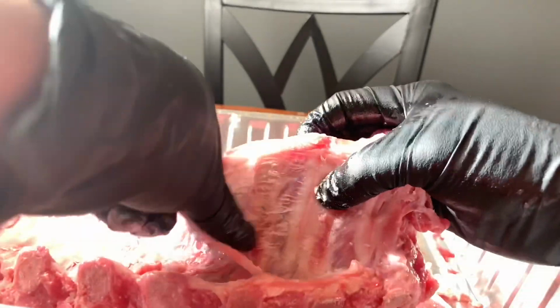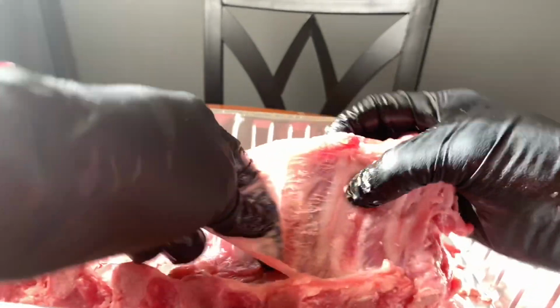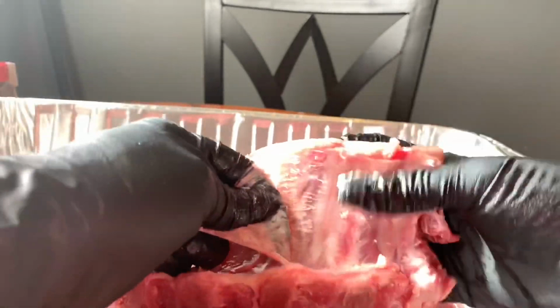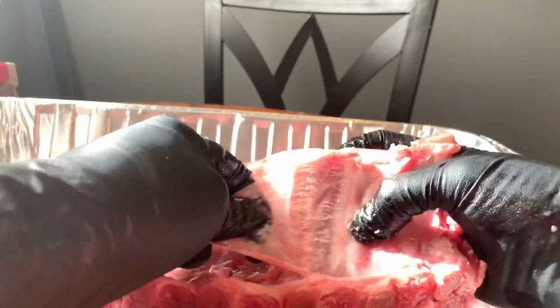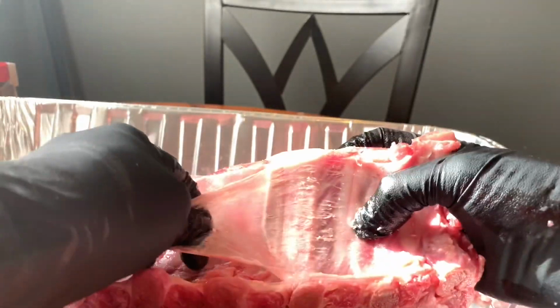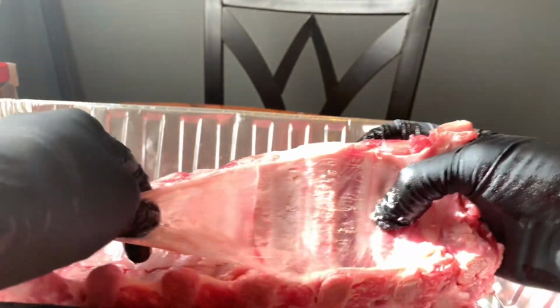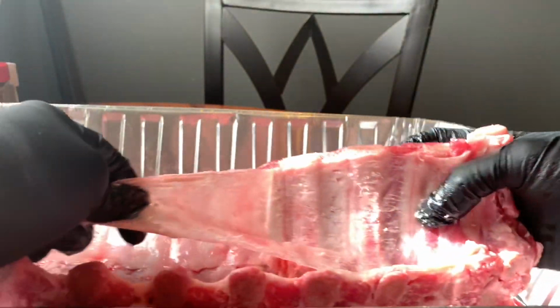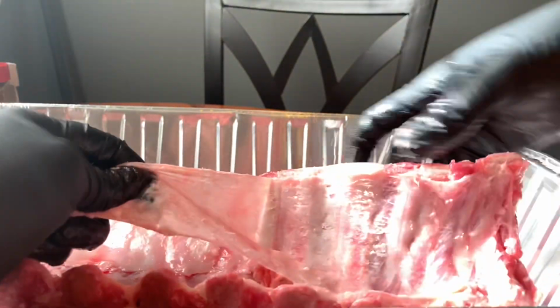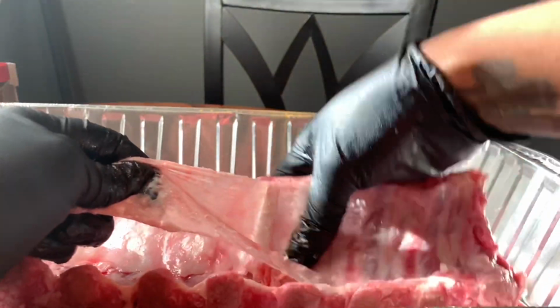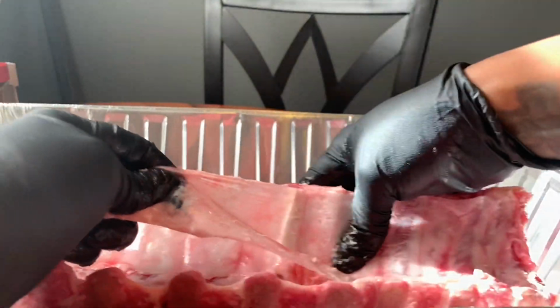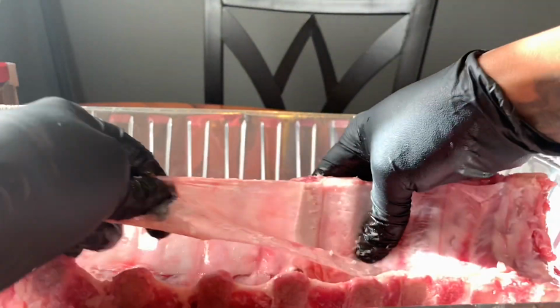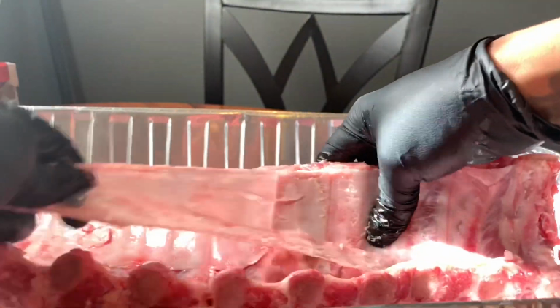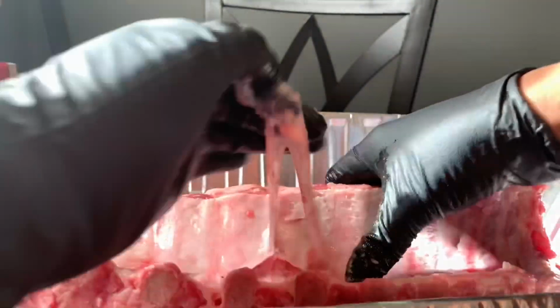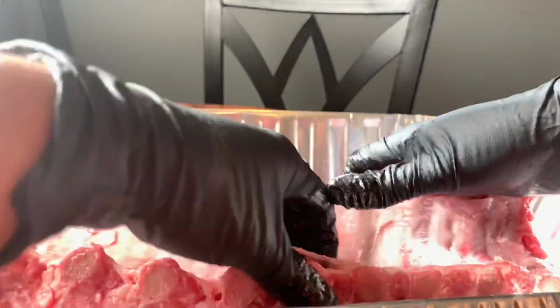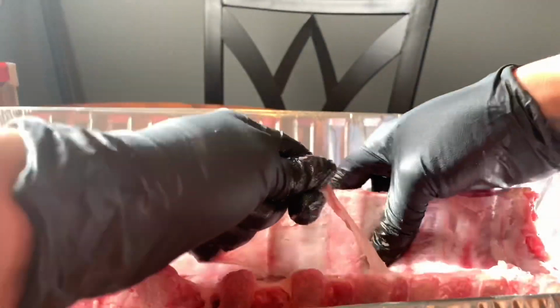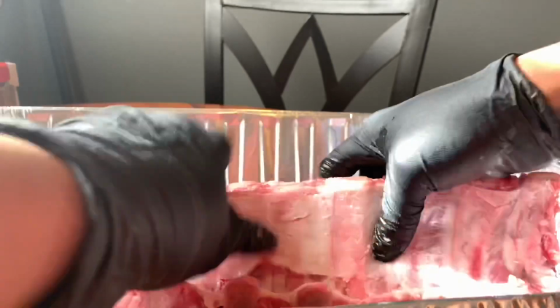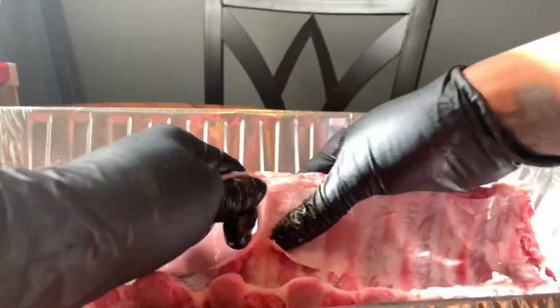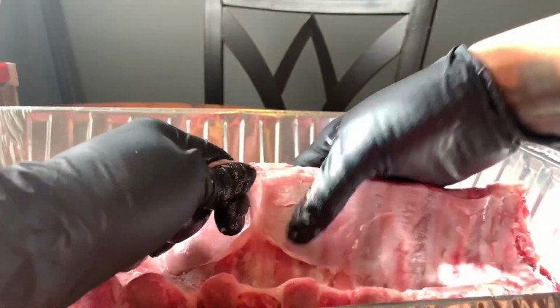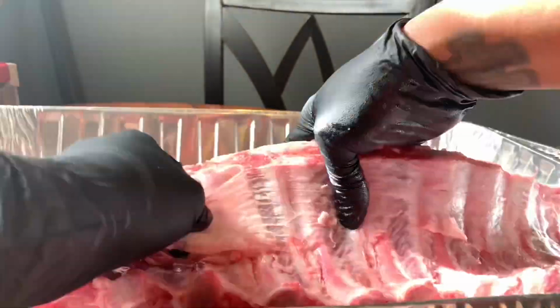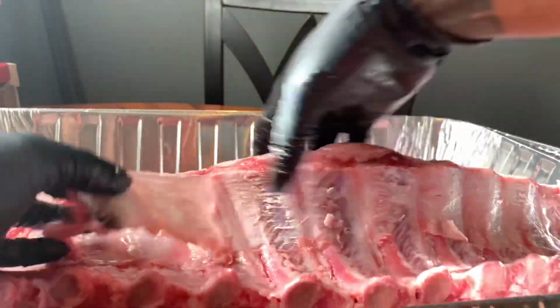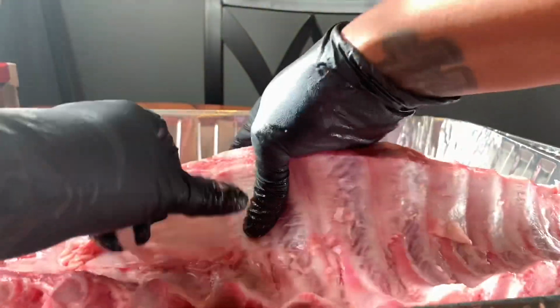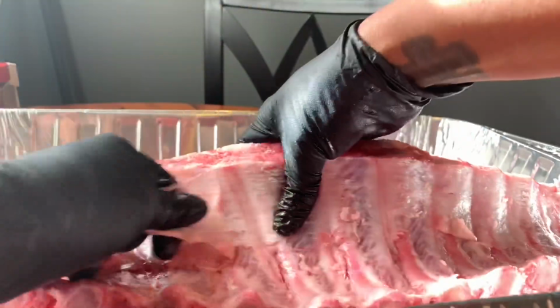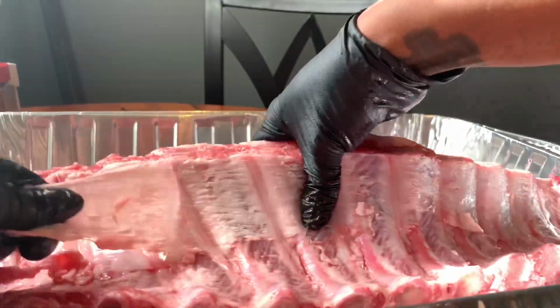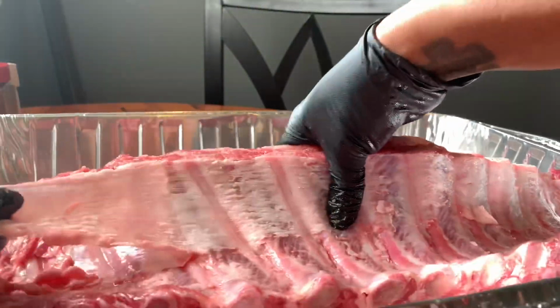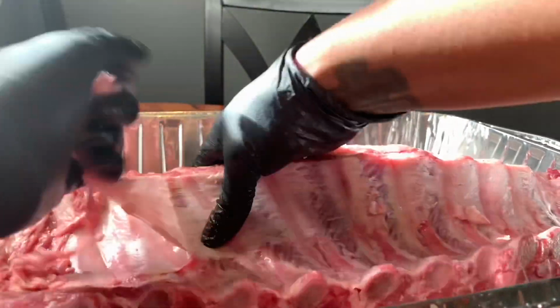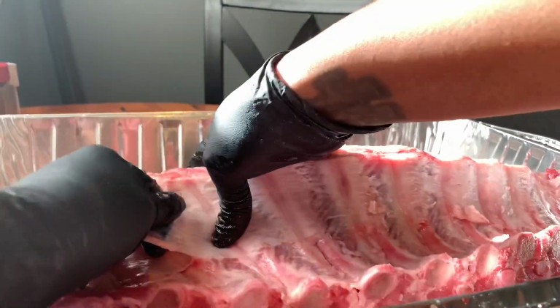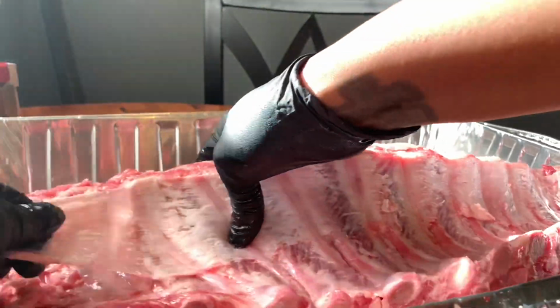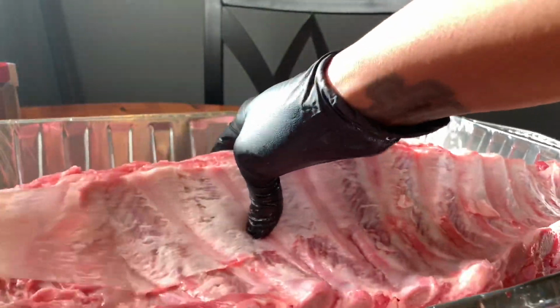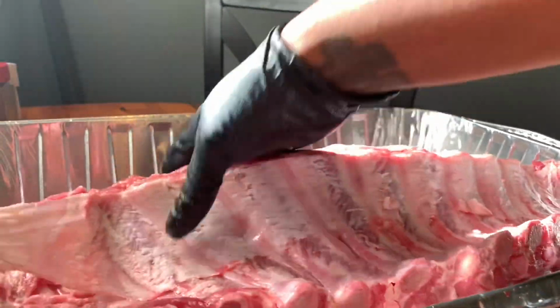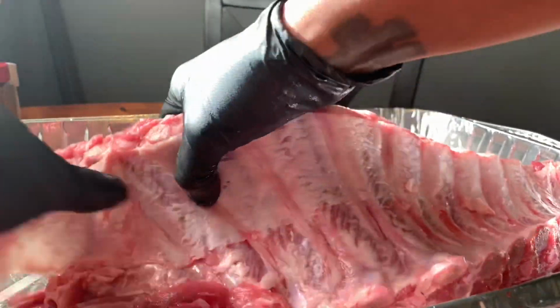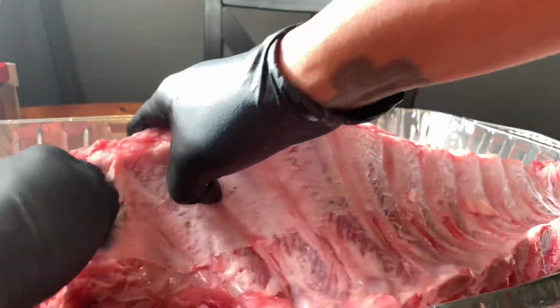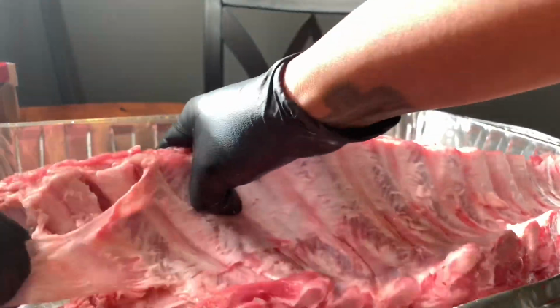When you cook with the membrane on, it can be a little tough. So just pull that membrane piece off of the back of each rib.